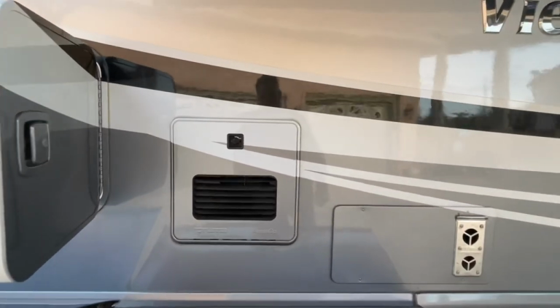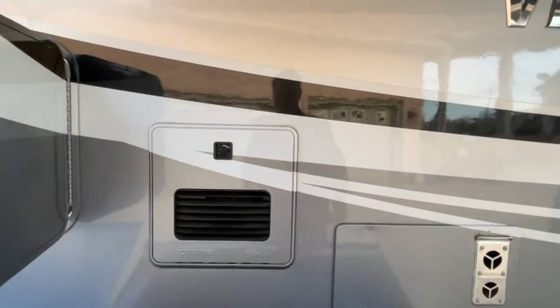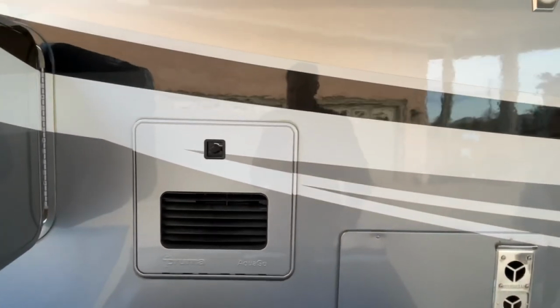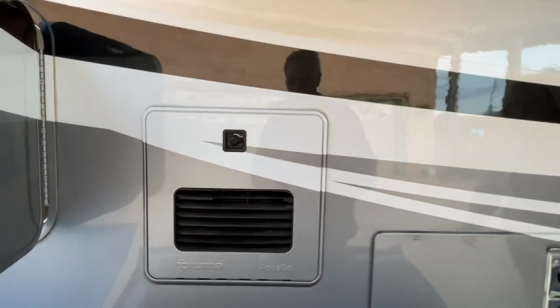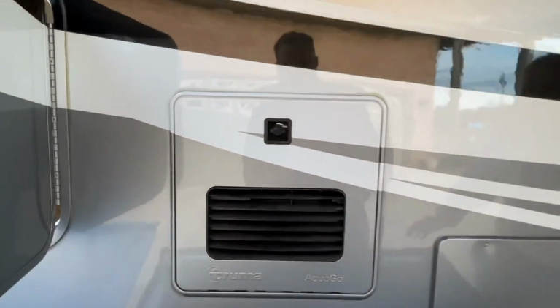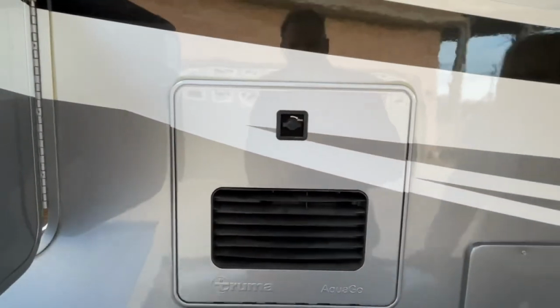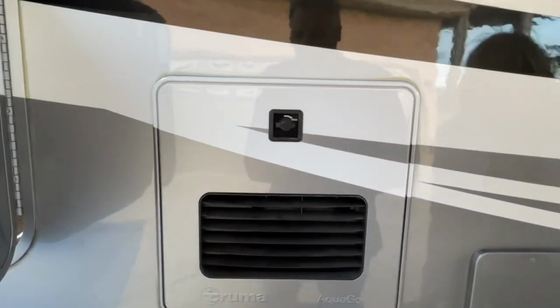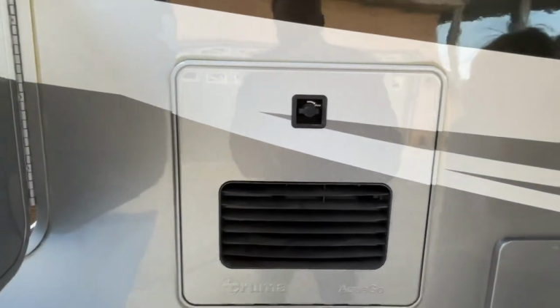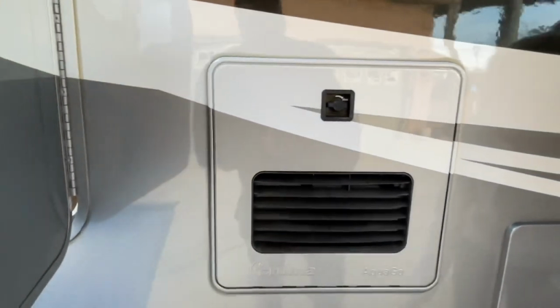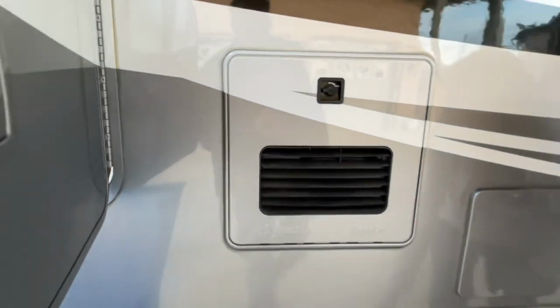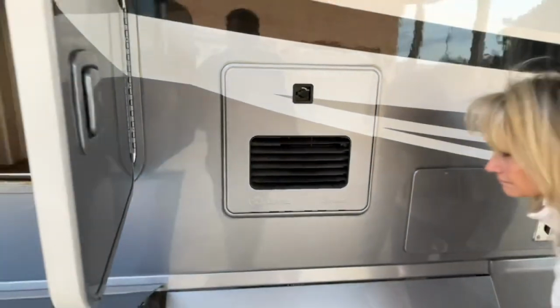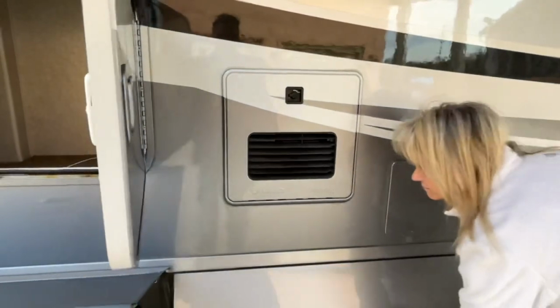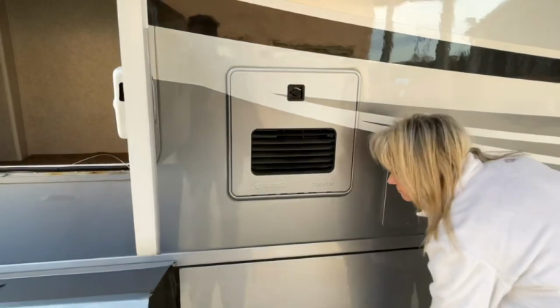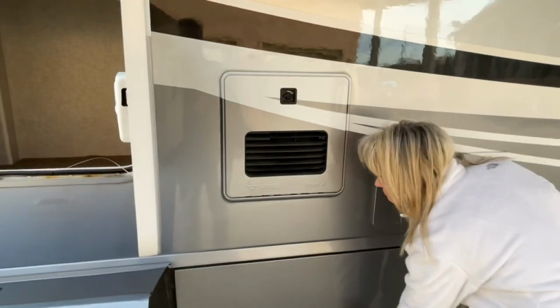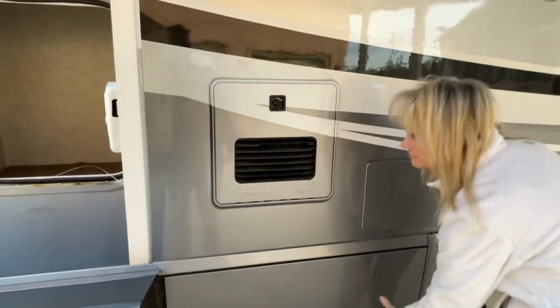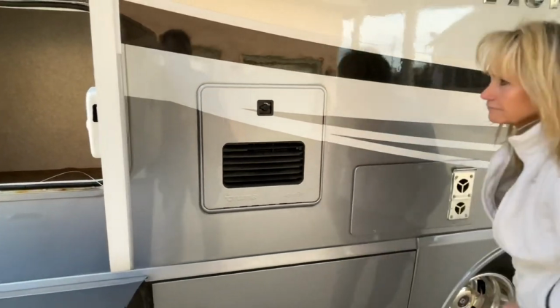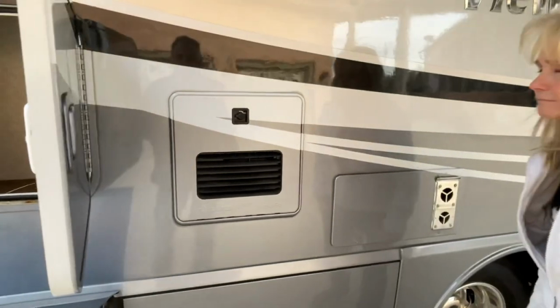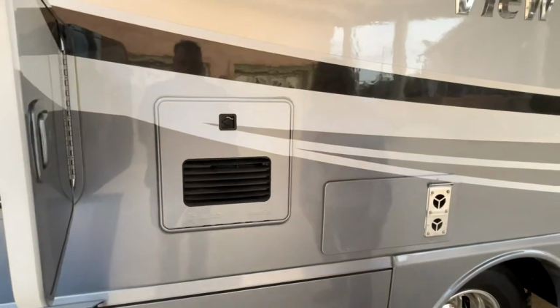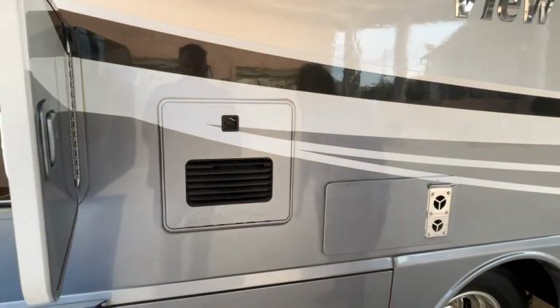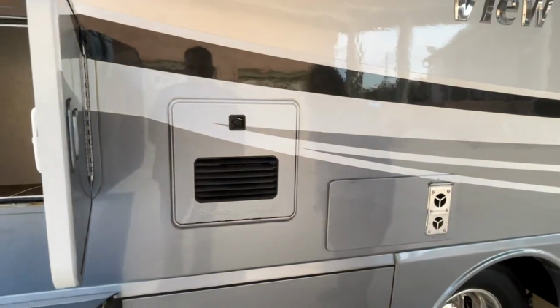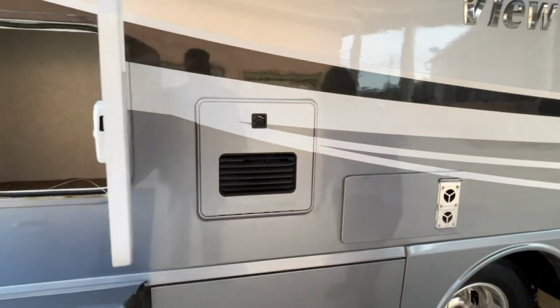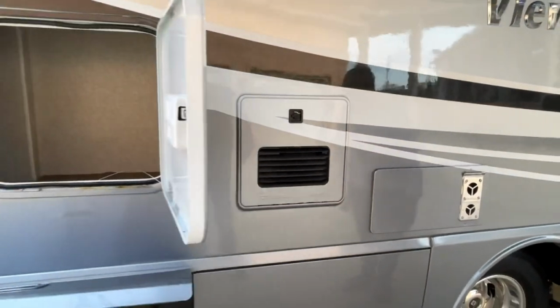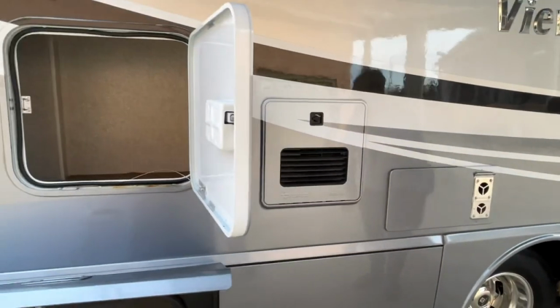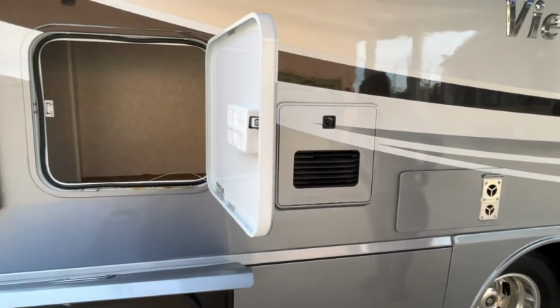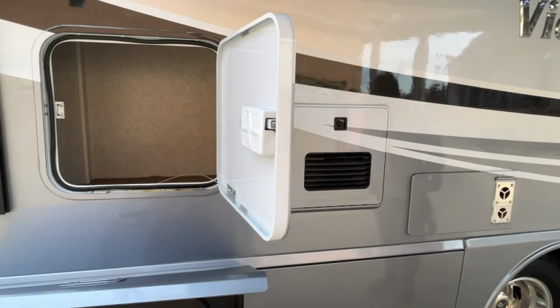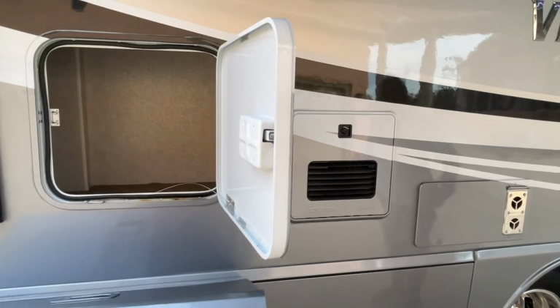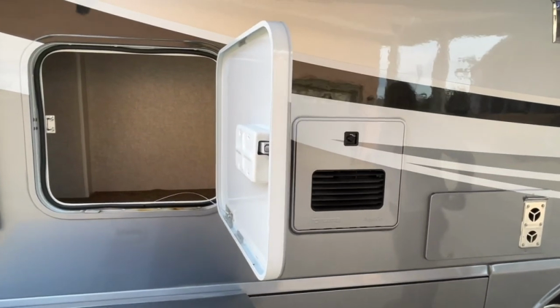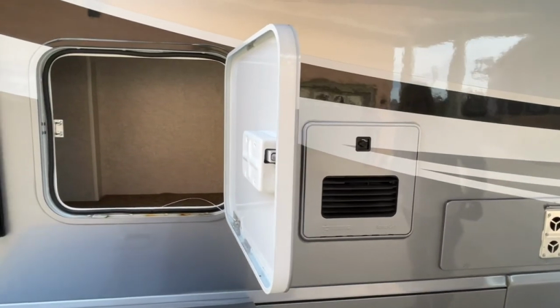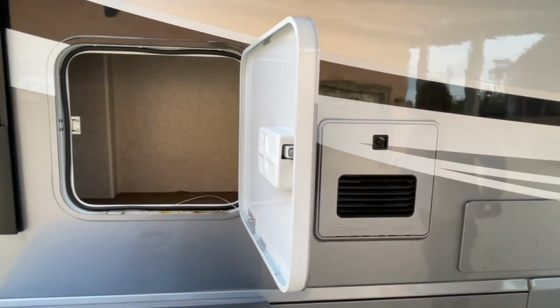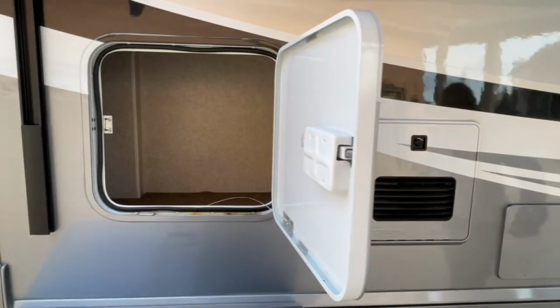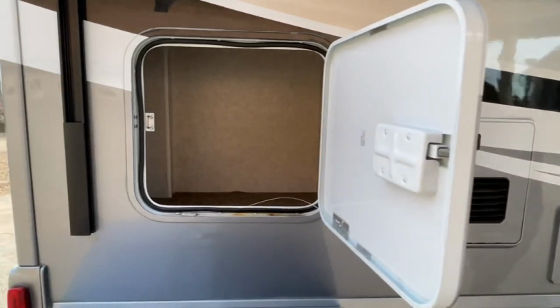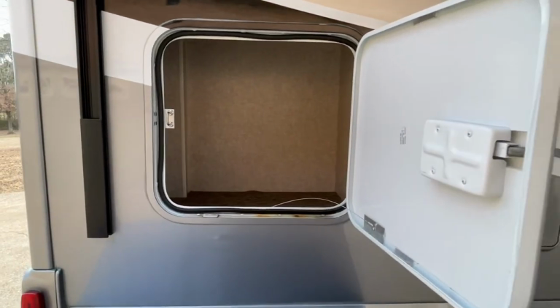On this one you've got the Truma AquaGo, which is a tankless water heater. It makes your water on demand, so you get unlimited hot water. It works off the propane.